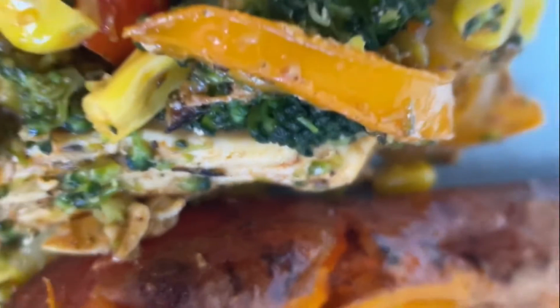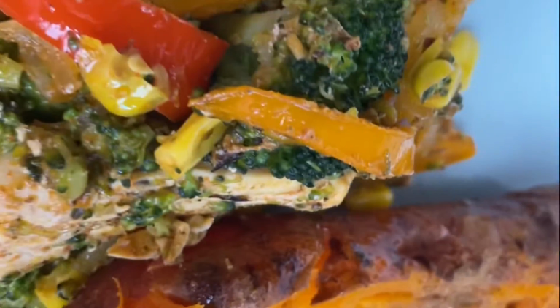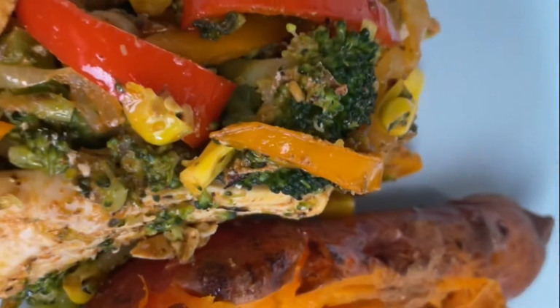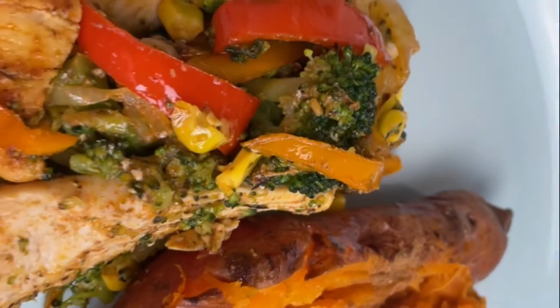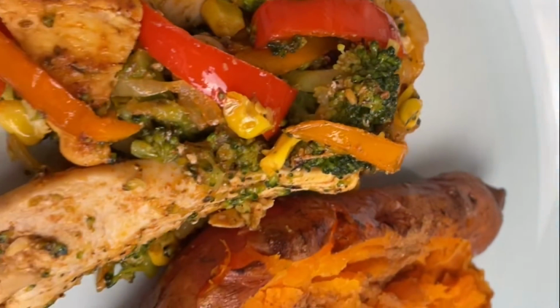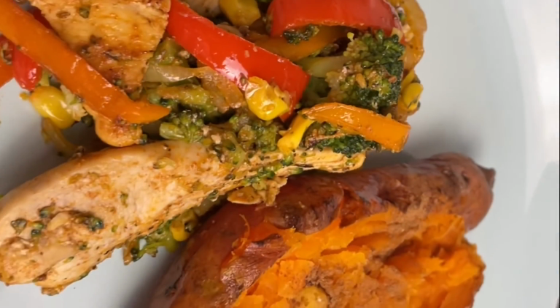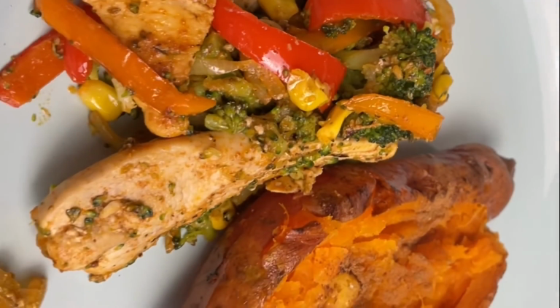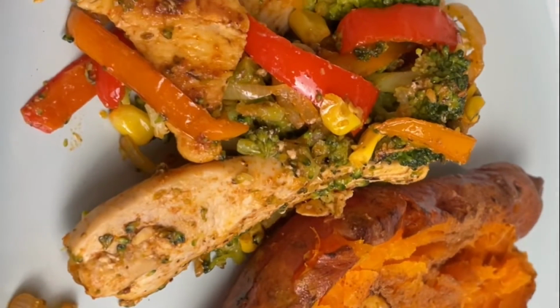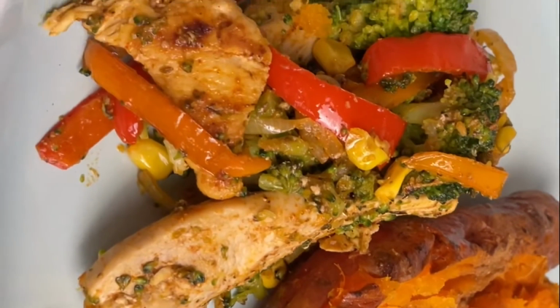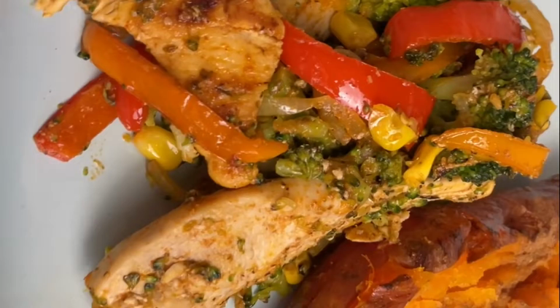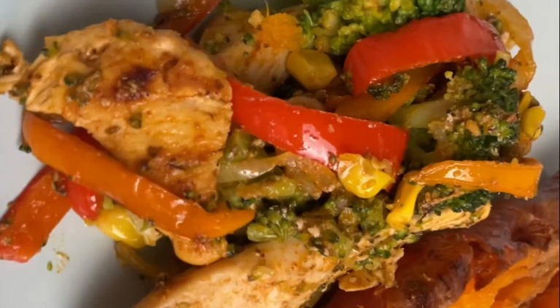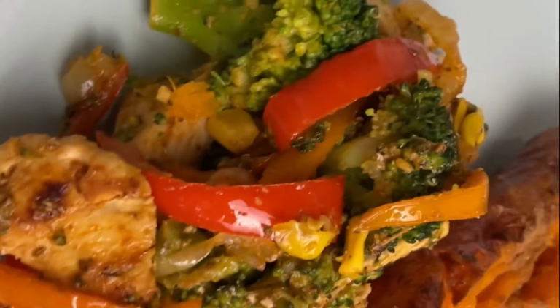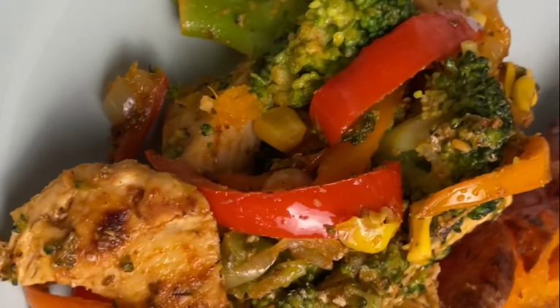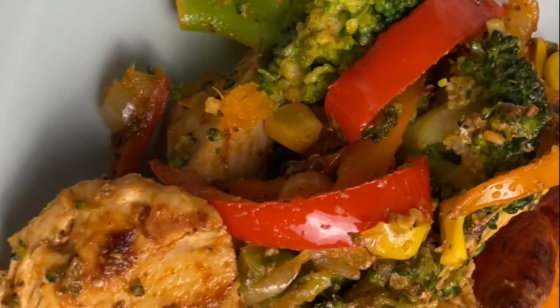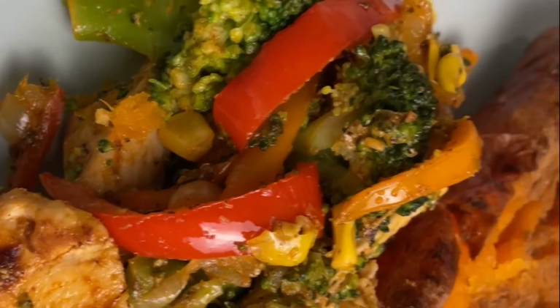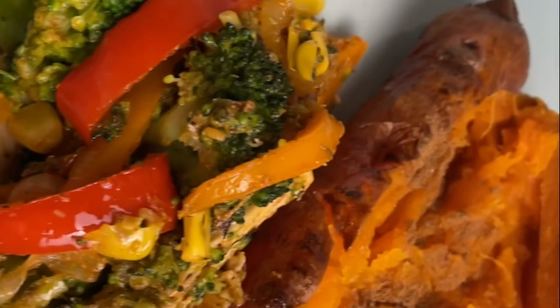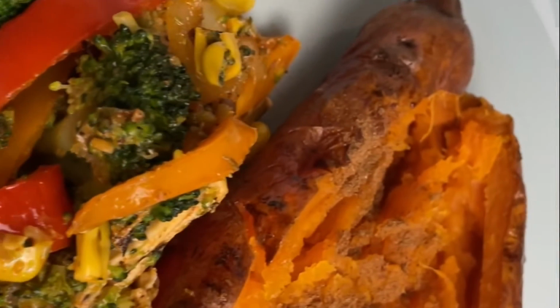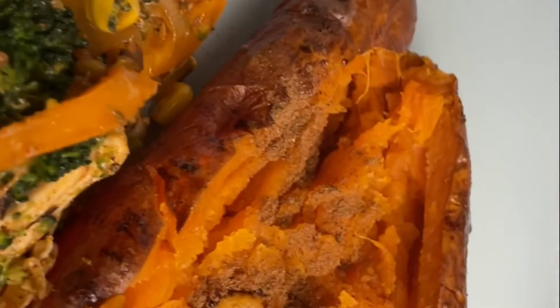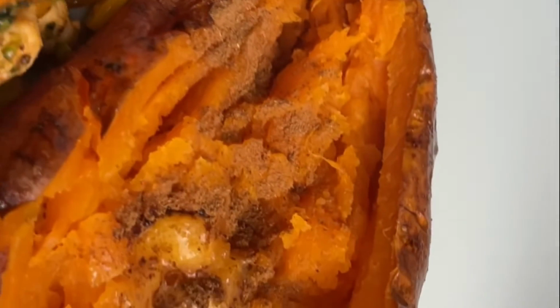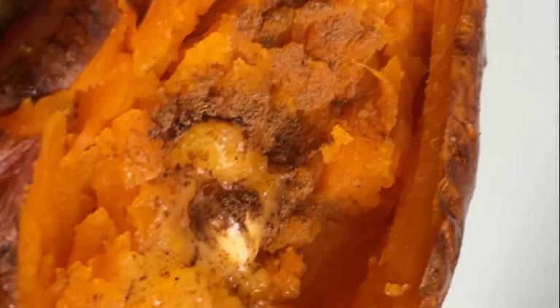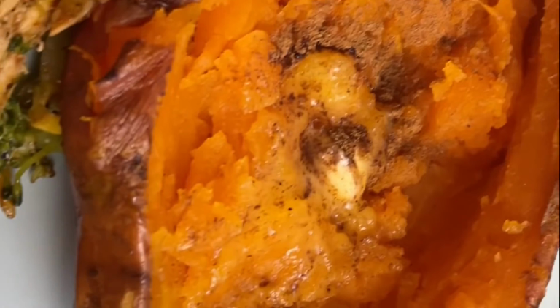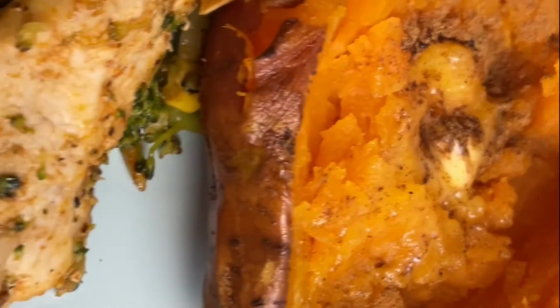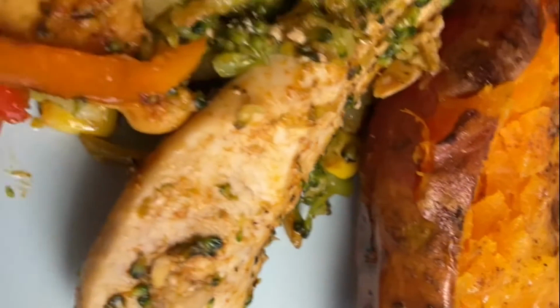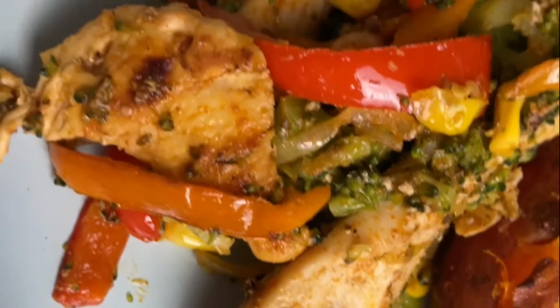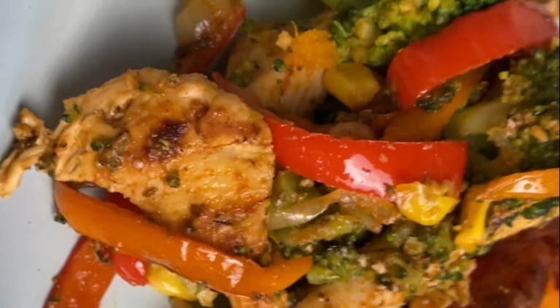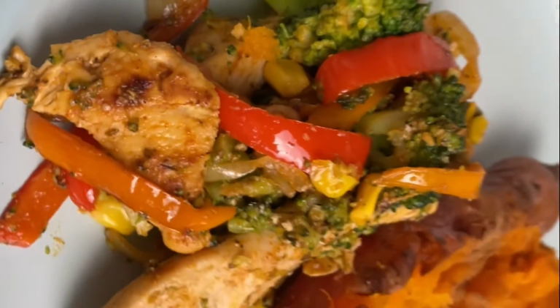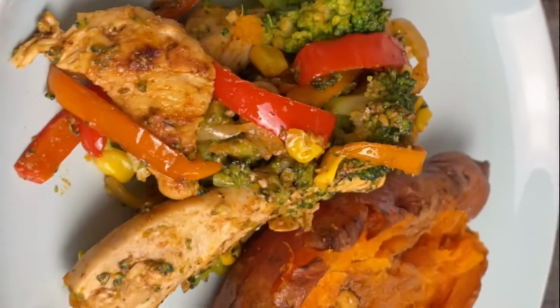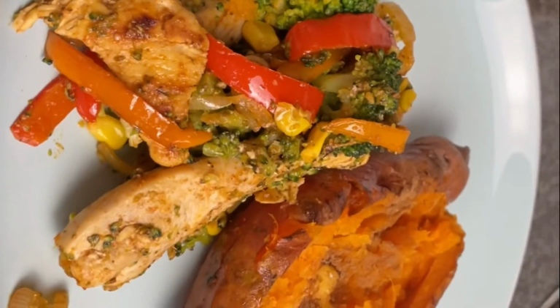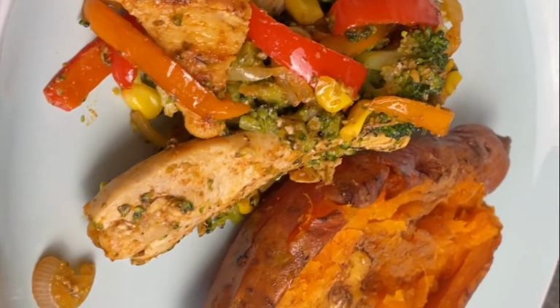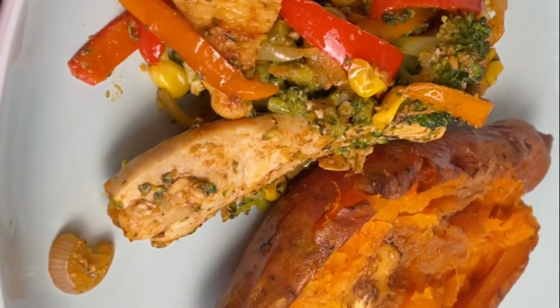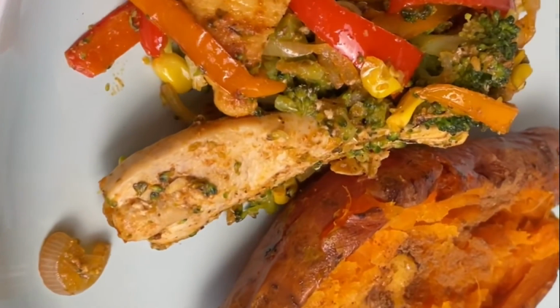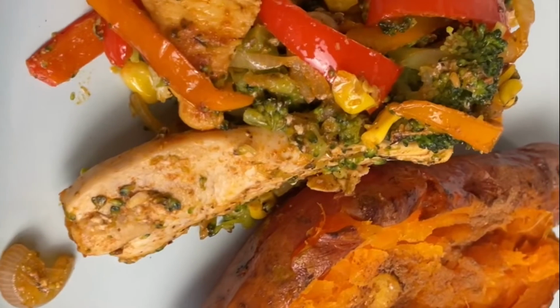Hi guys, if you are new welcome to my channel, and if you have been here before welcome back and thank you so much for the love and the support. If you want to see how I made these chicken fillets with peppers, please stick around.